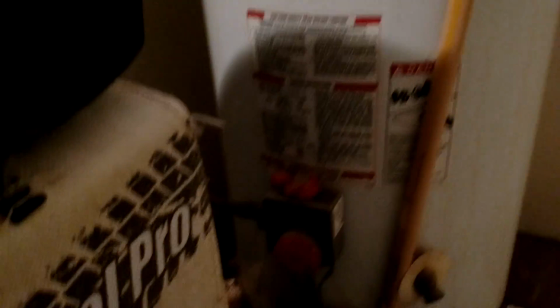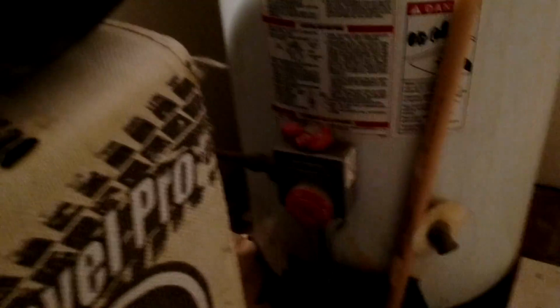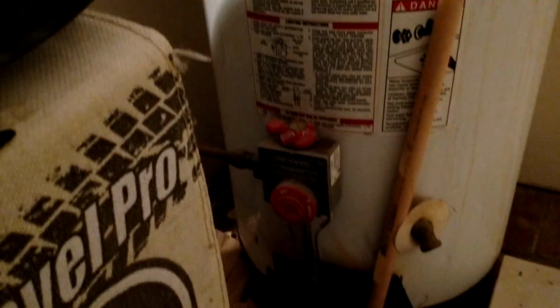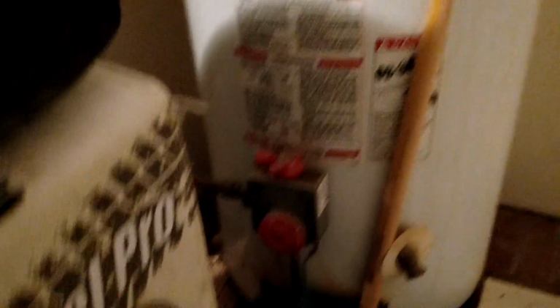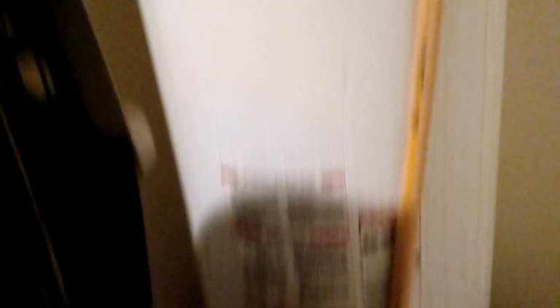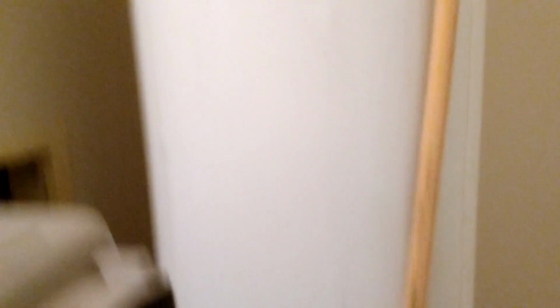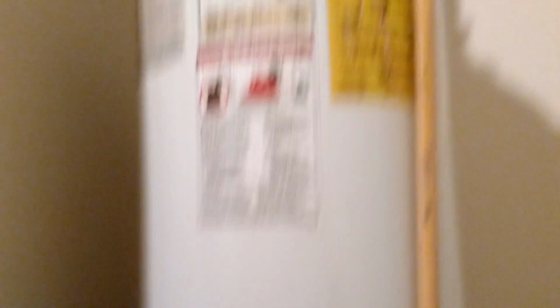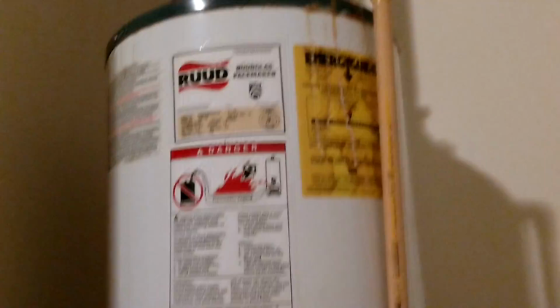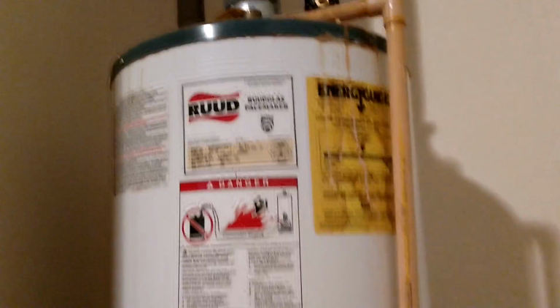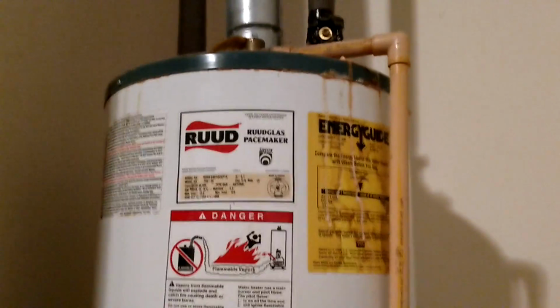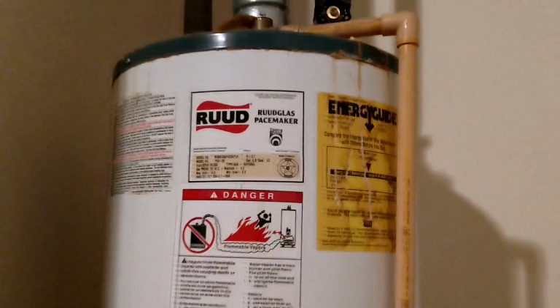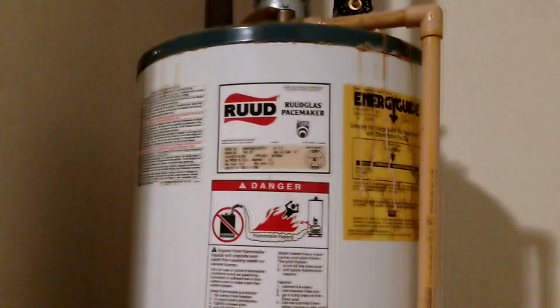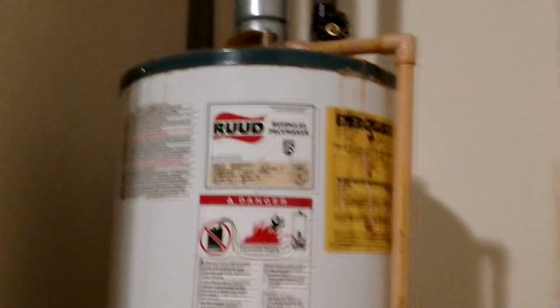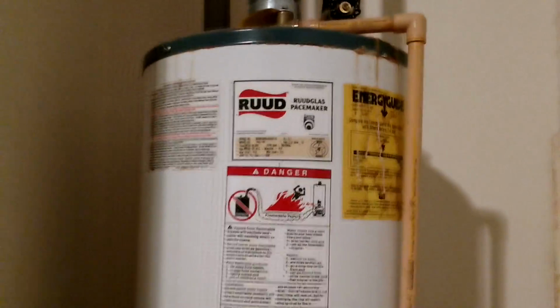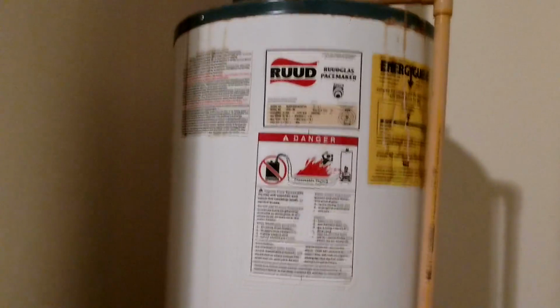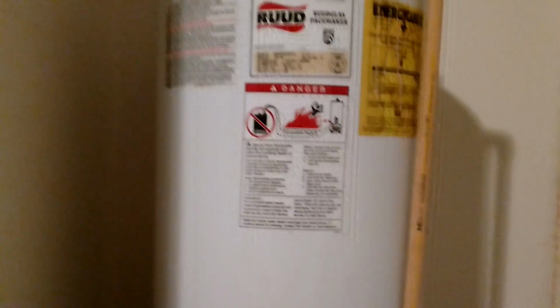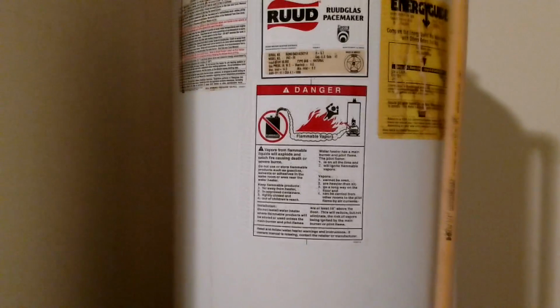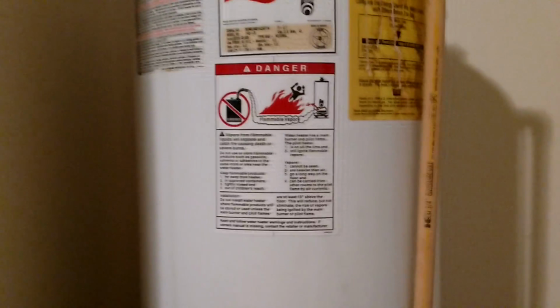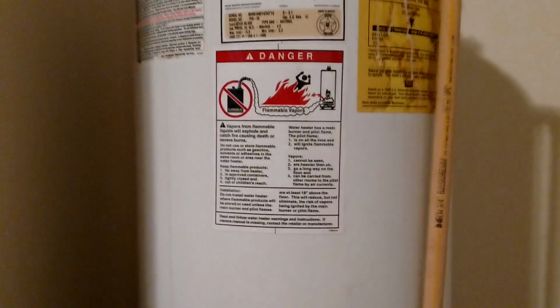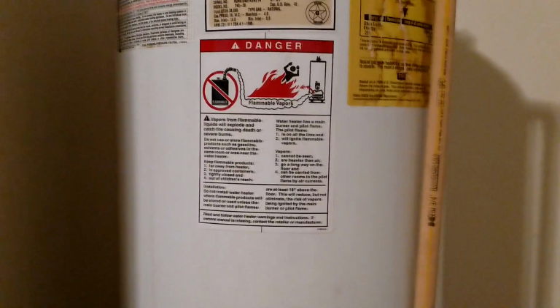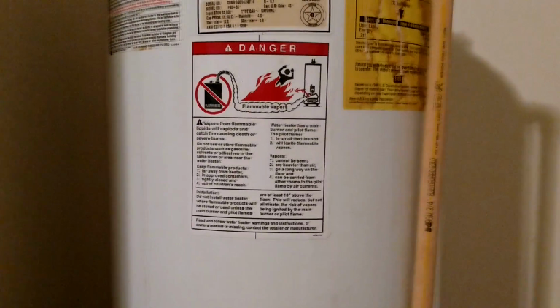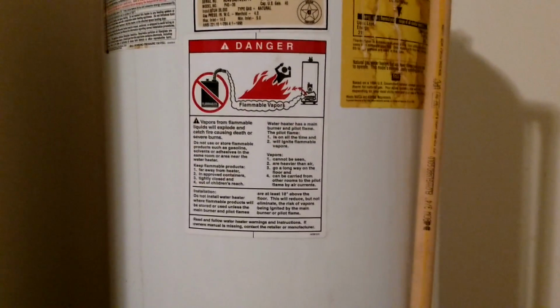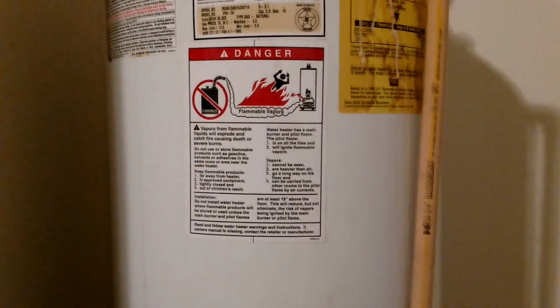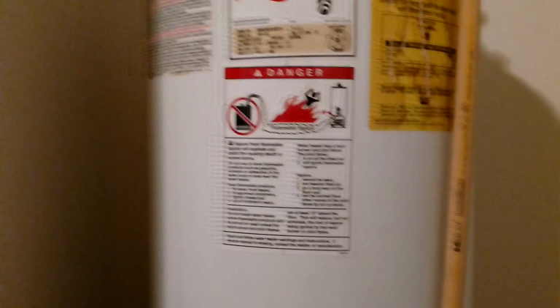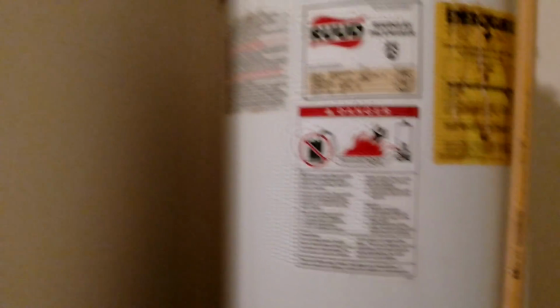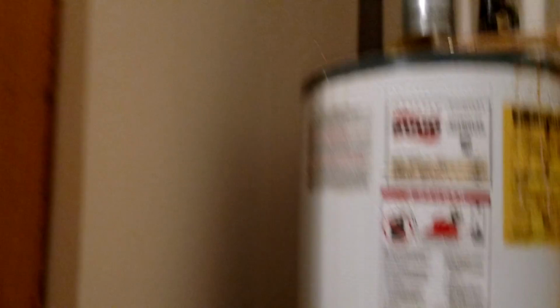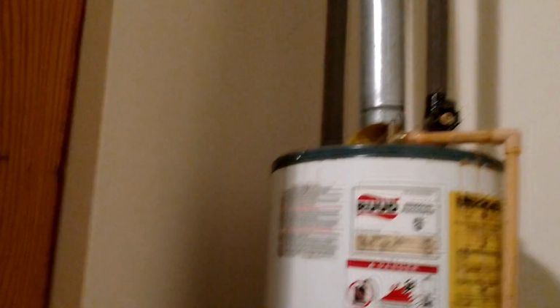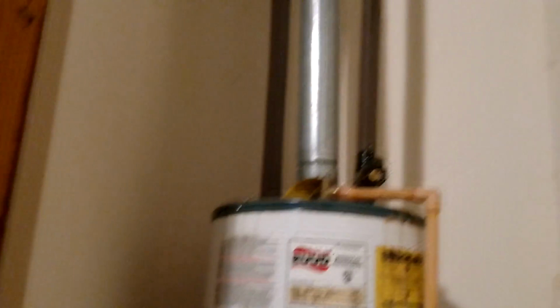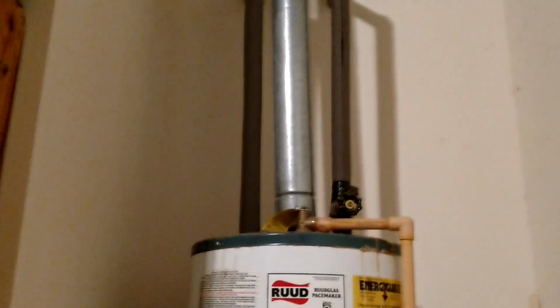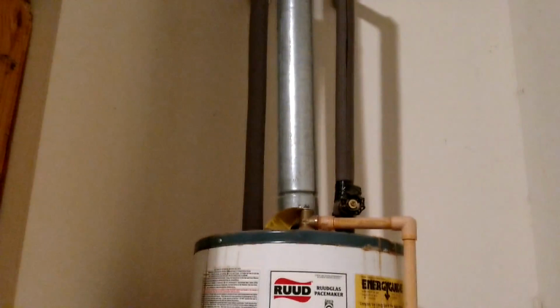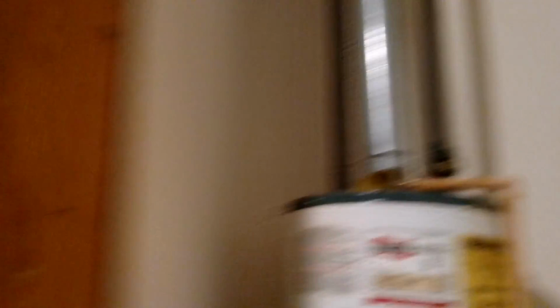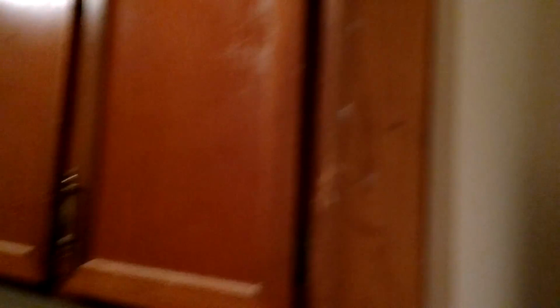Gas water heater out here. Looks like it's in good shape.